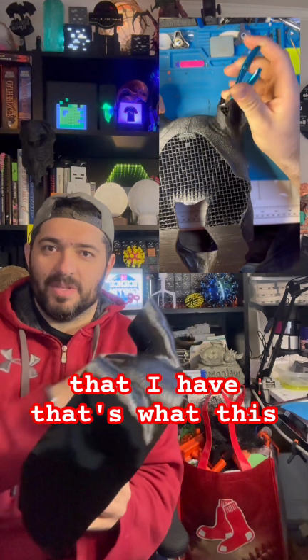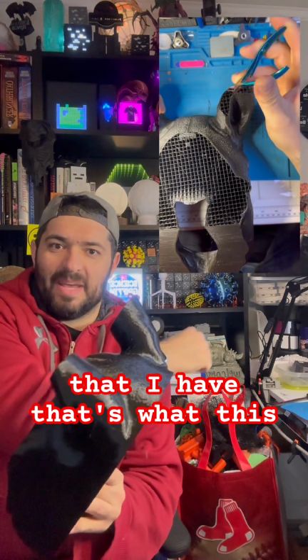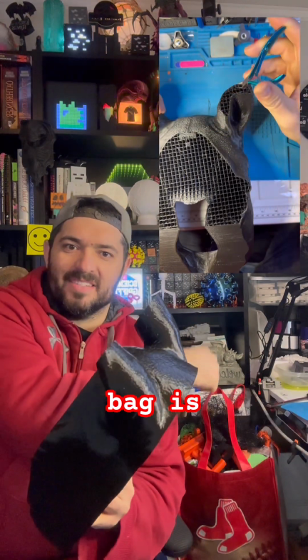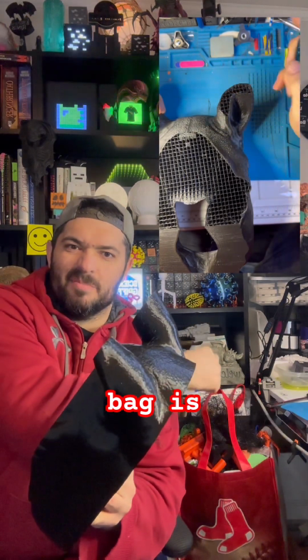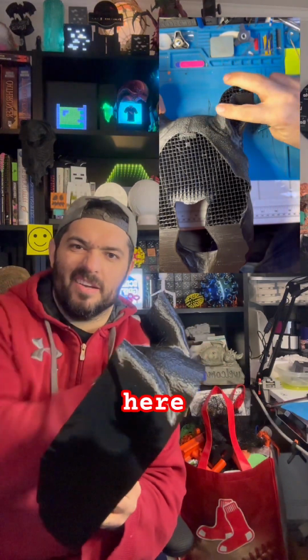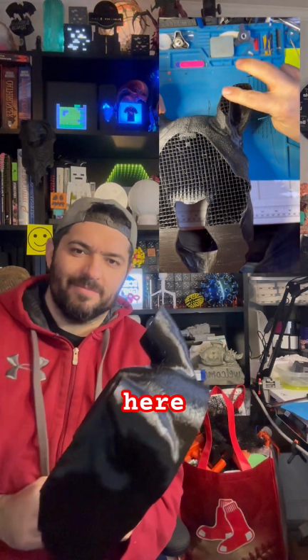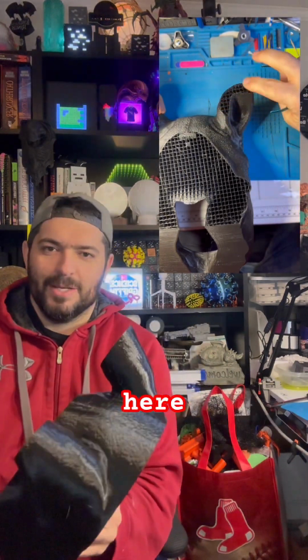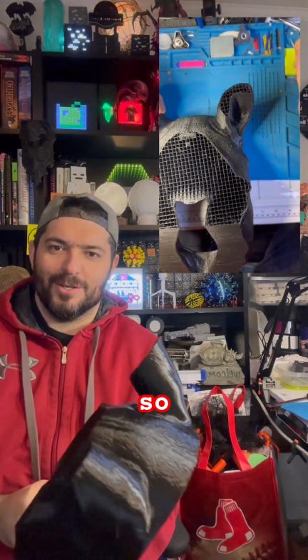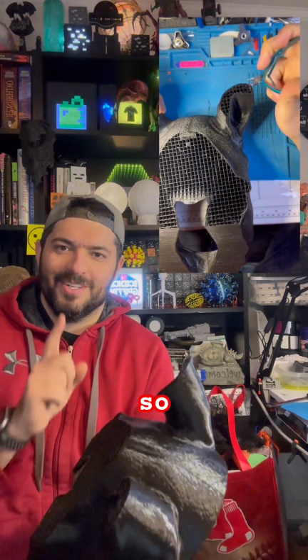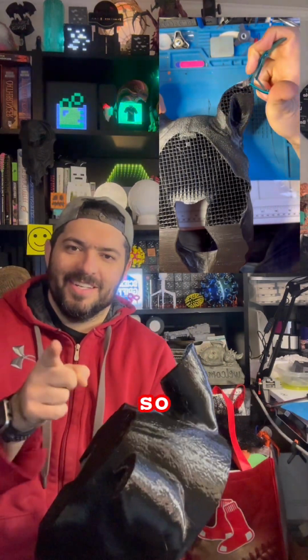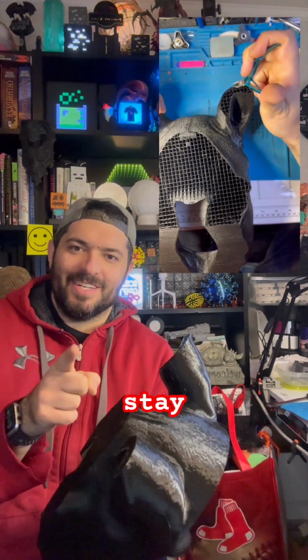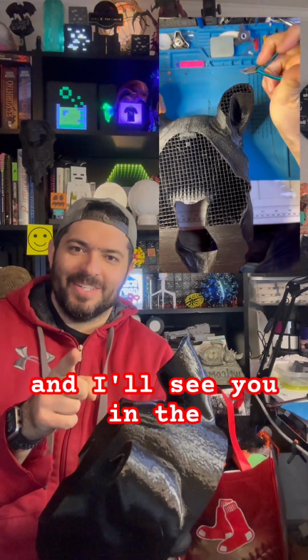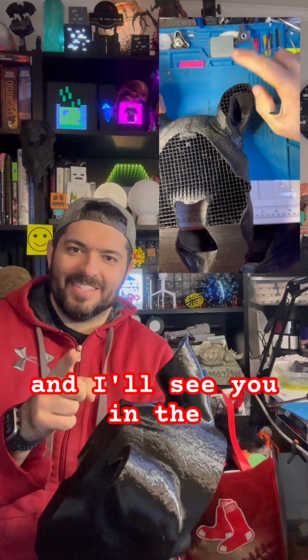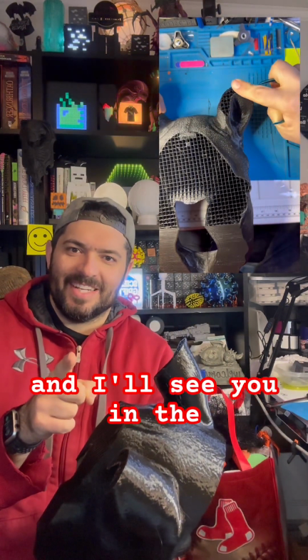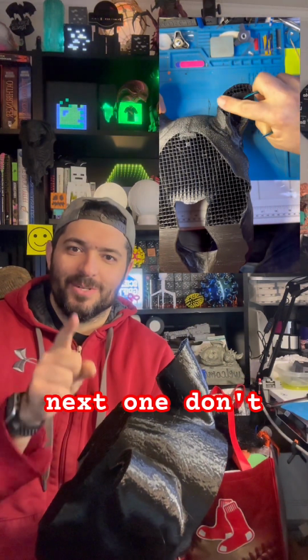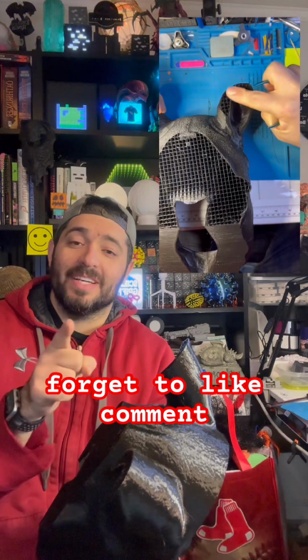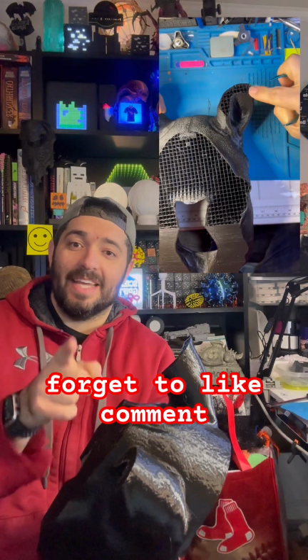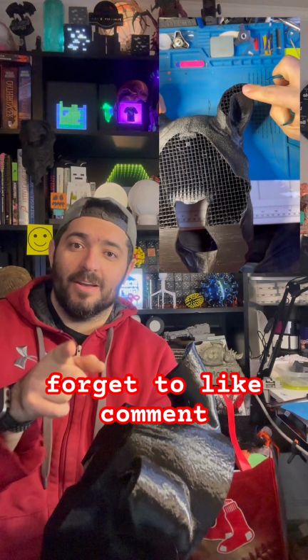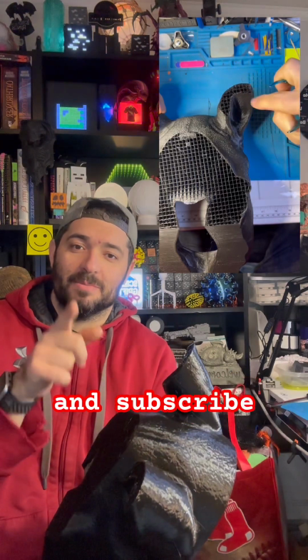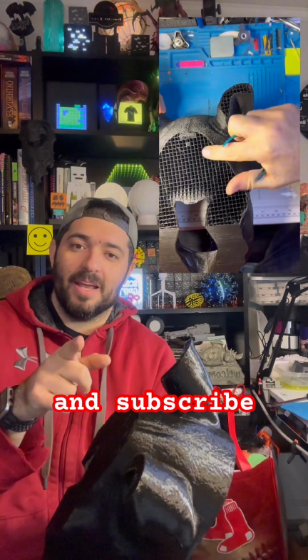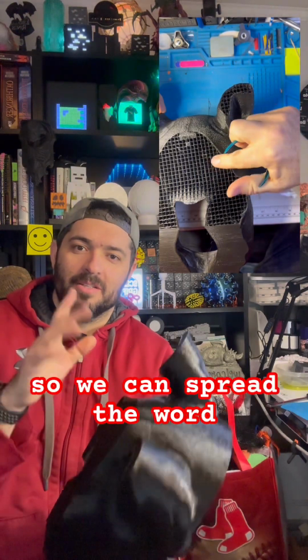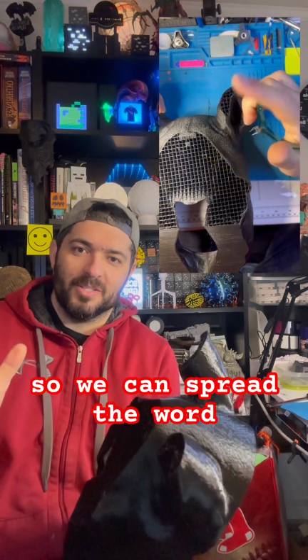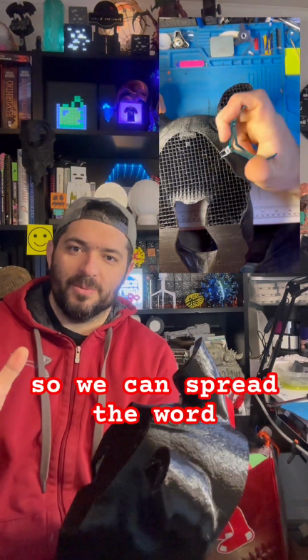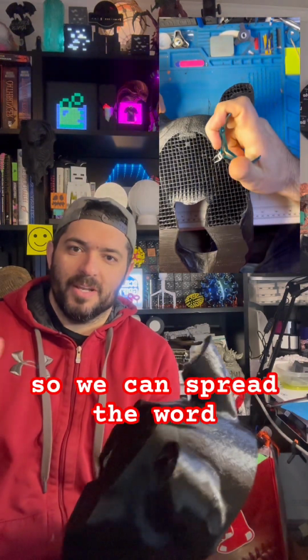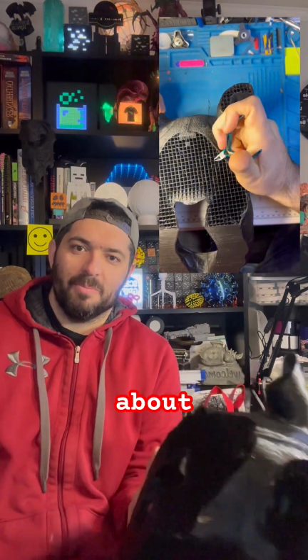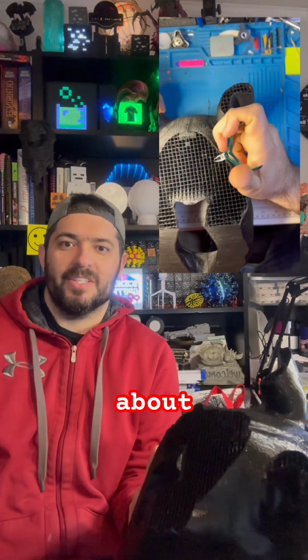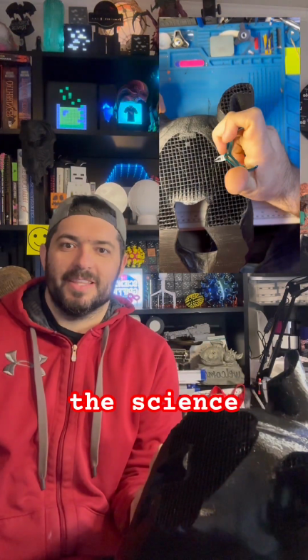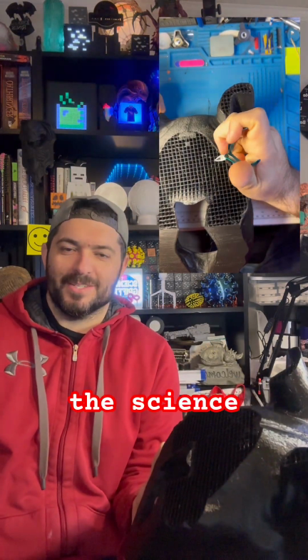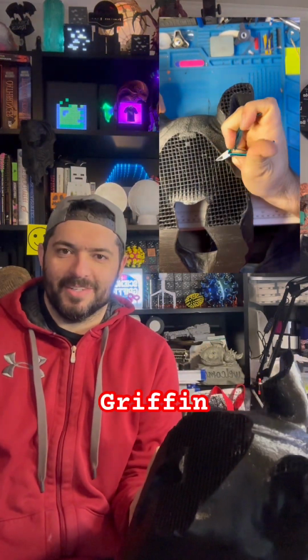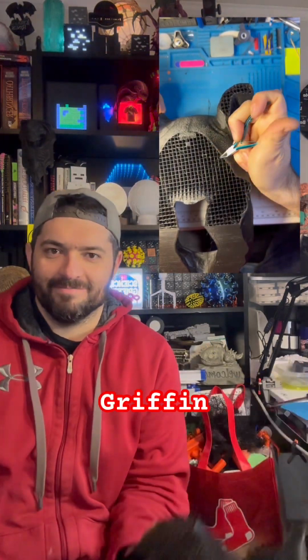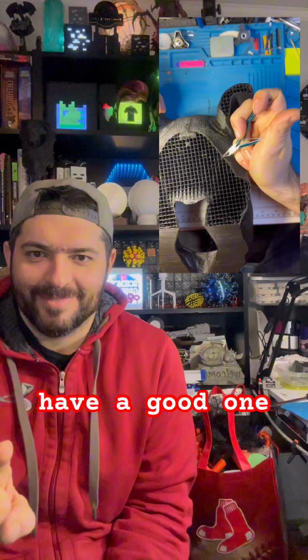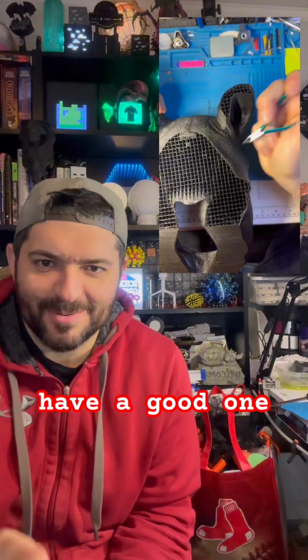That's what this bag is back here. So stay tuned, and I'll see you in the next one. Don't forget to like, comment, and subscribe so we can spread the word about the Science Griffin. Have a good one.